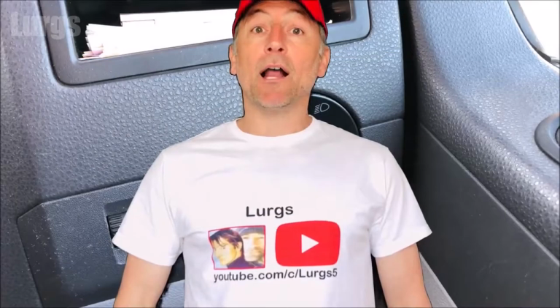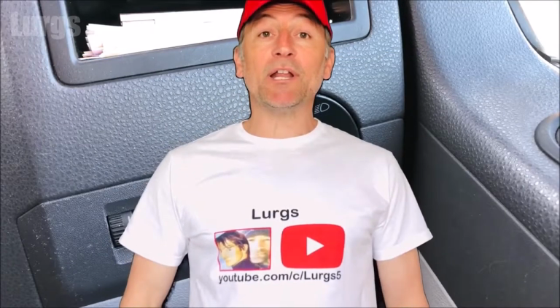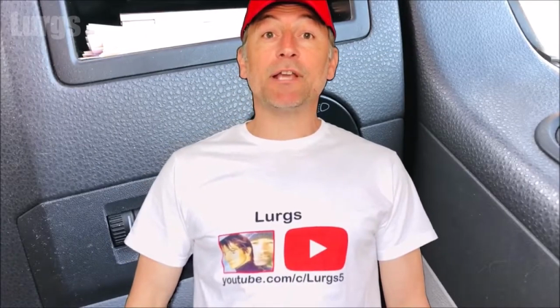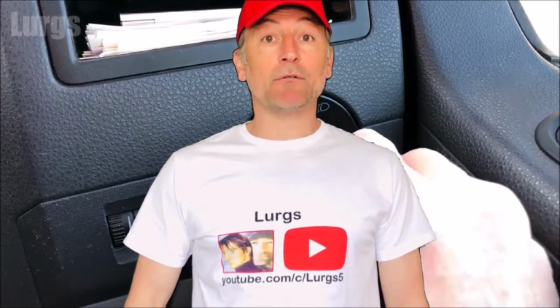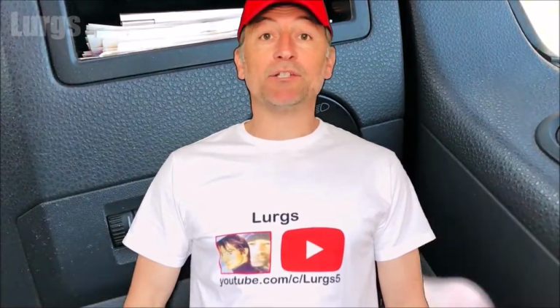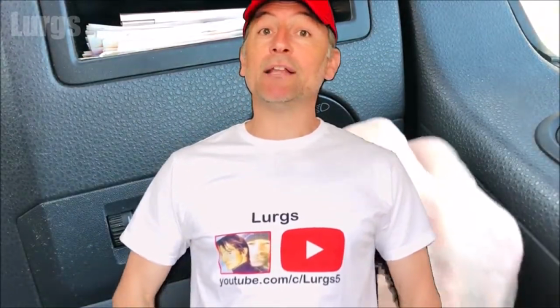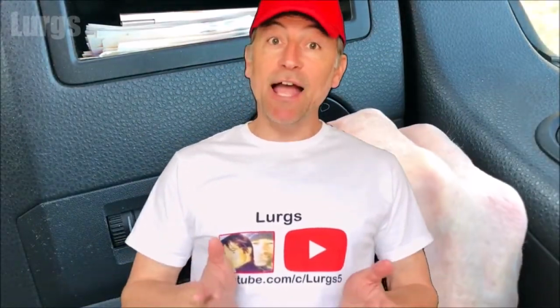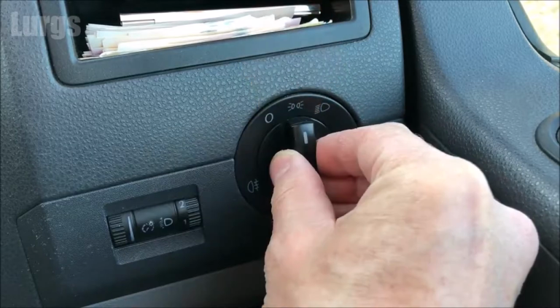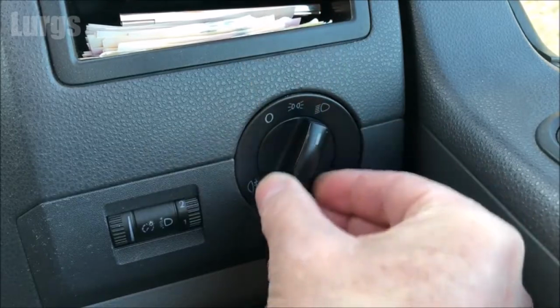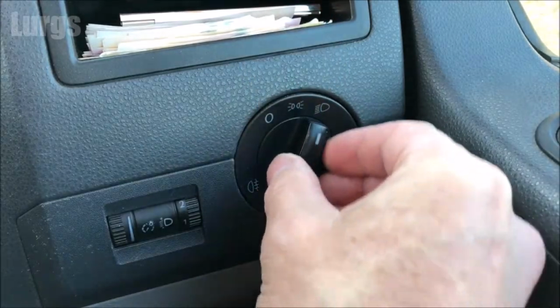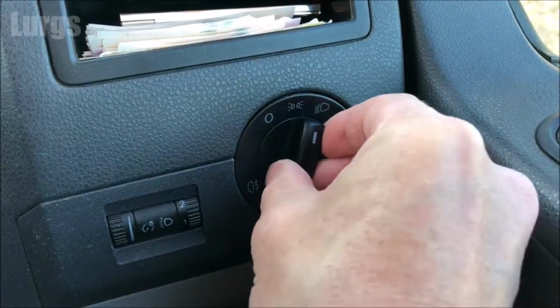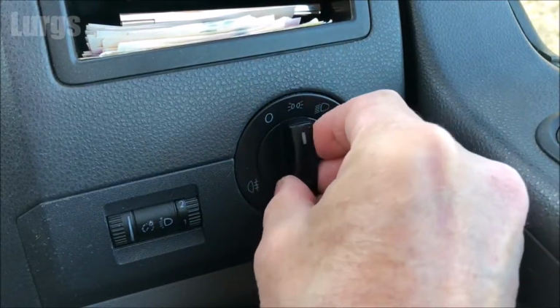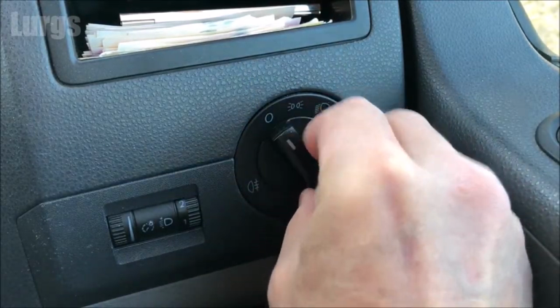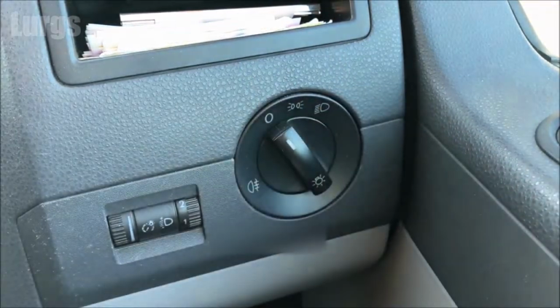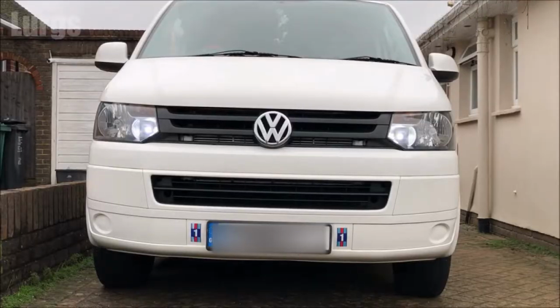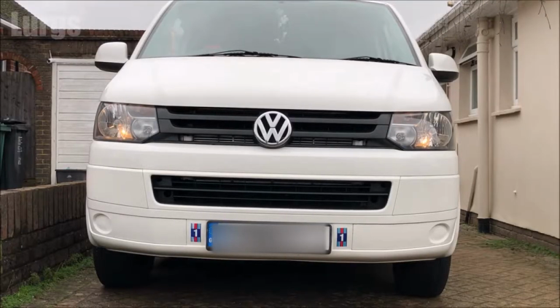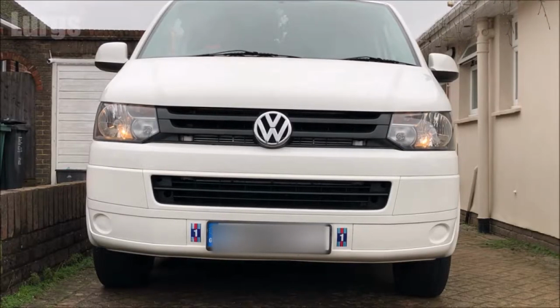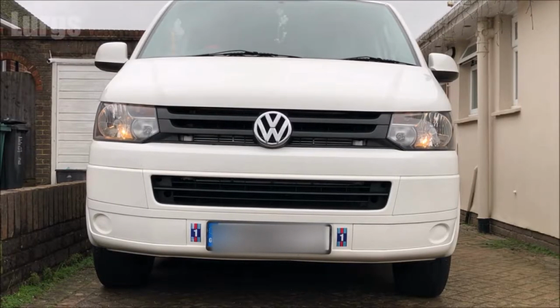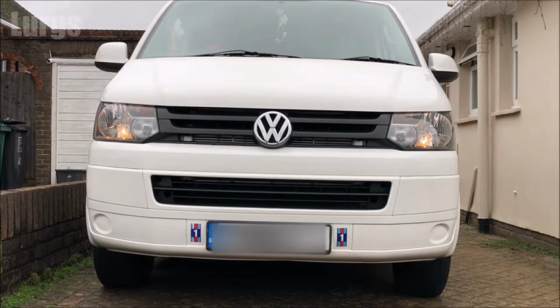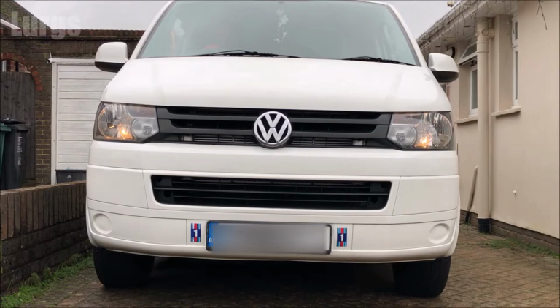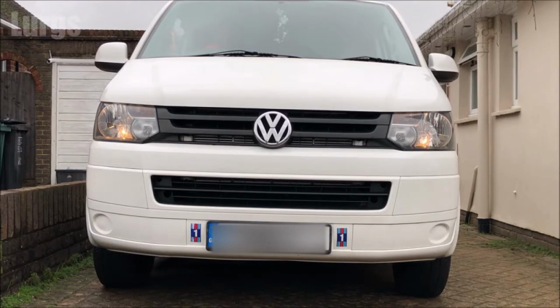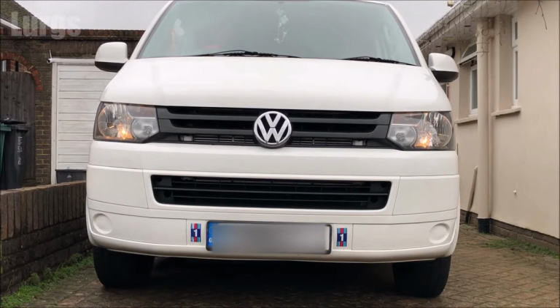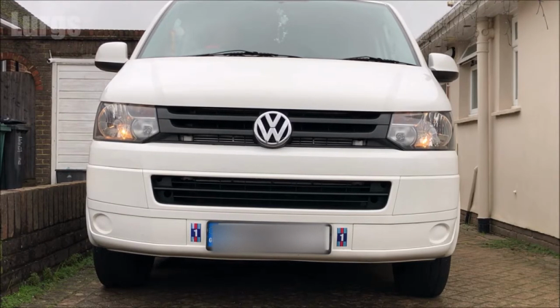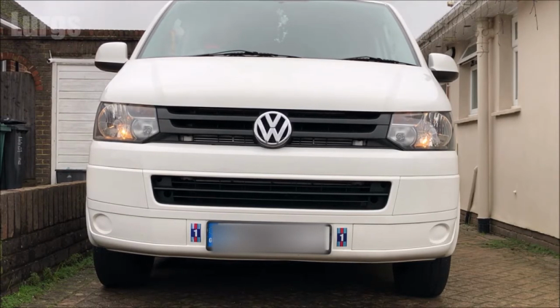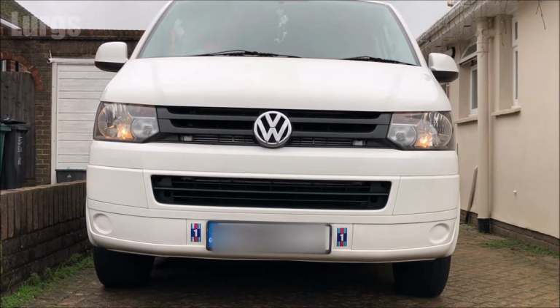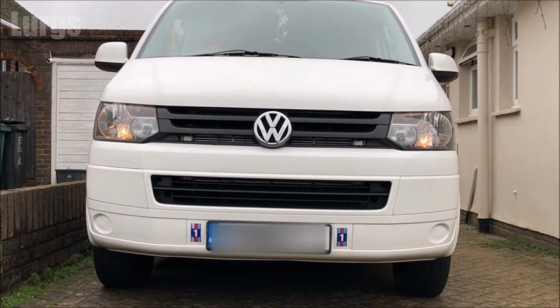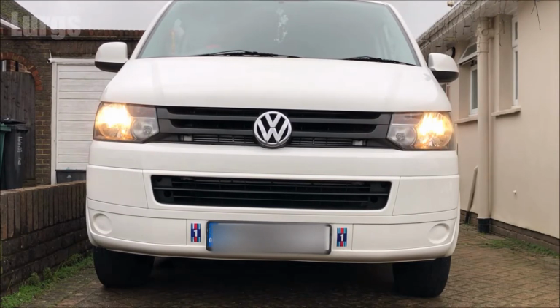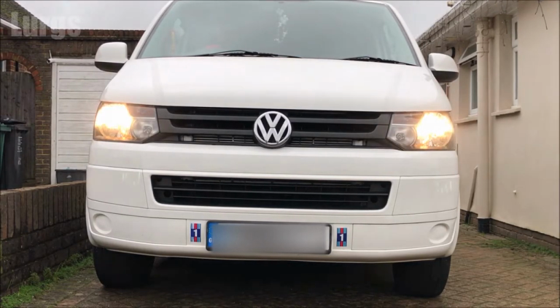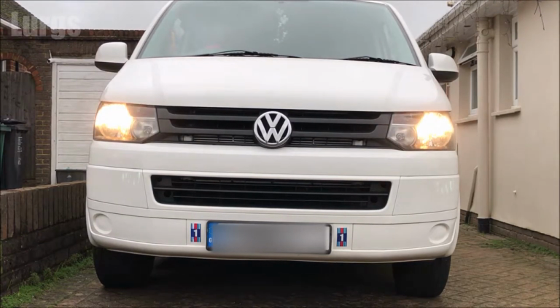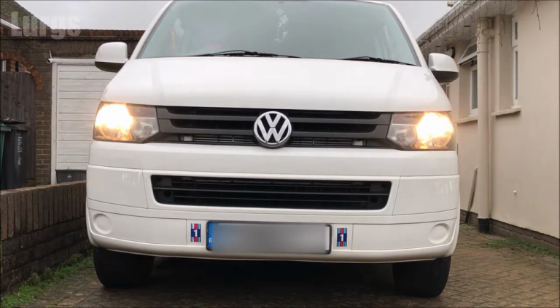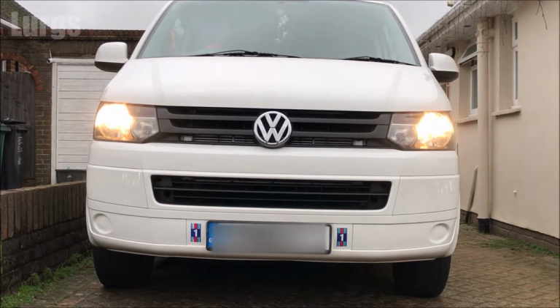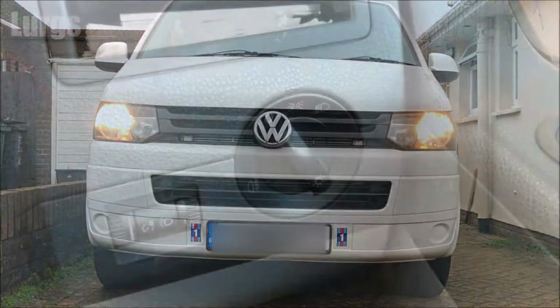Hello everybody, Lurgs here. Welcome to my channel. Today it's how to remove the headlight switch on a Volkswagen T5 Transporter, or as I like to call it, The Beast. I'll show you how to remove it, unplug it, and then refit it again.